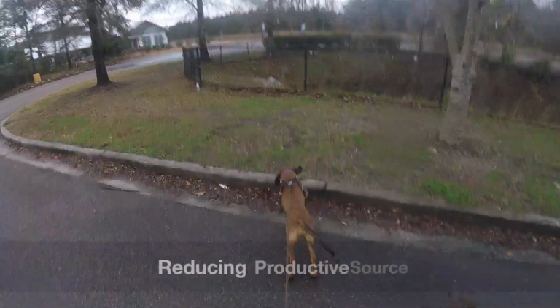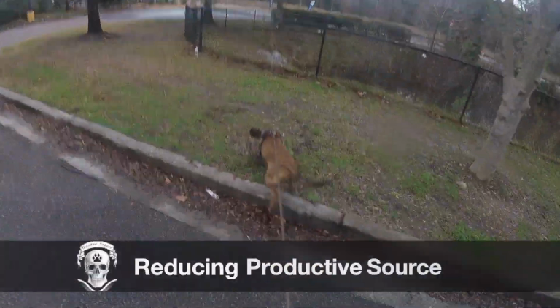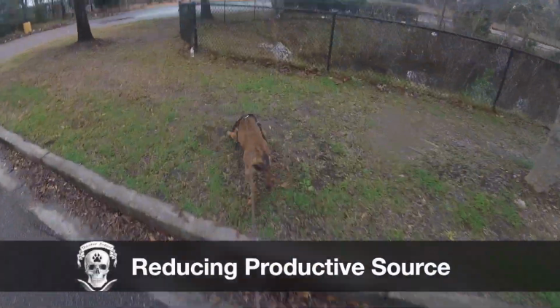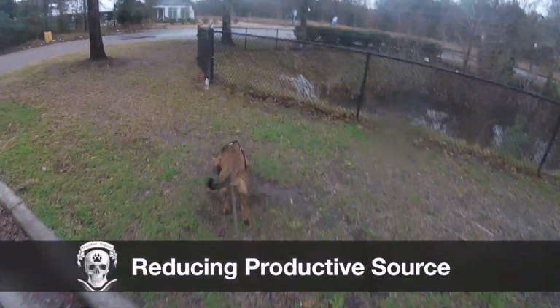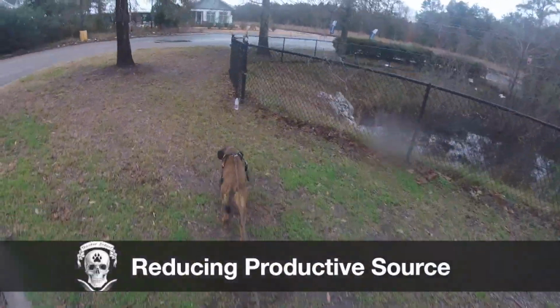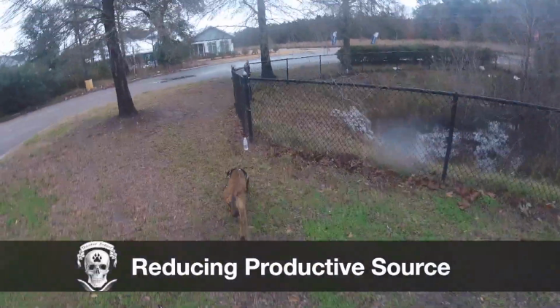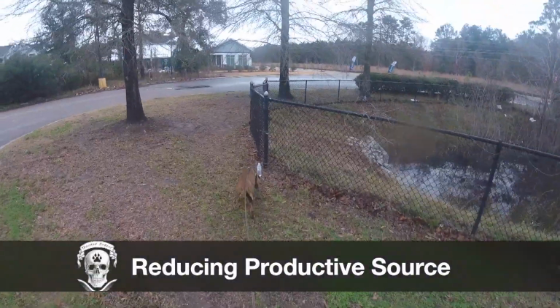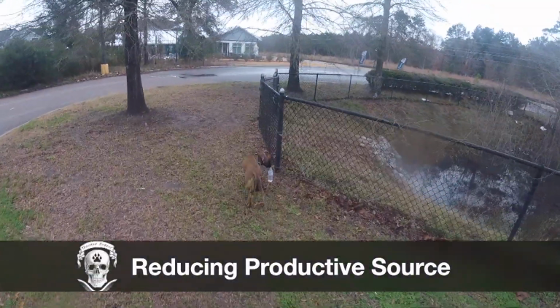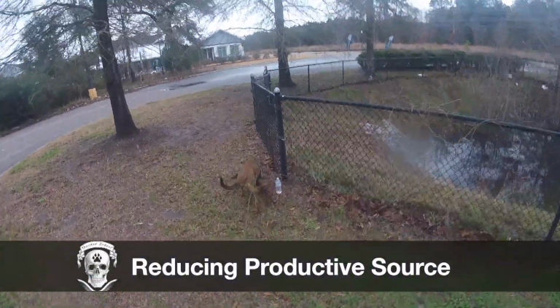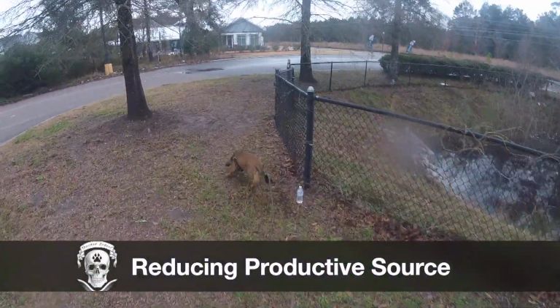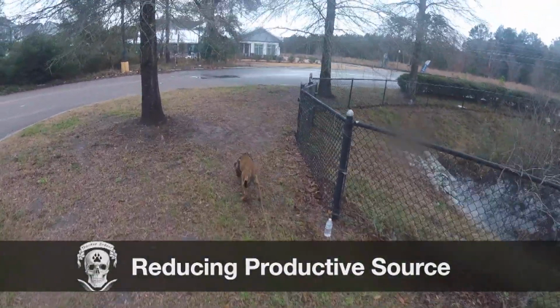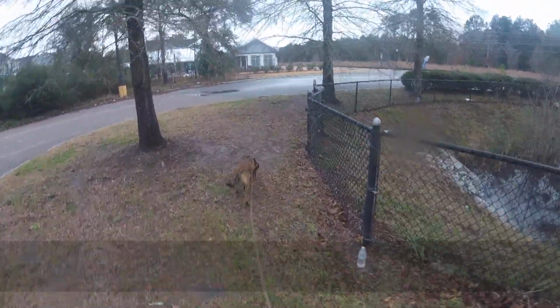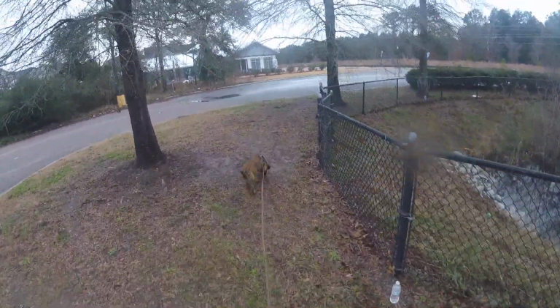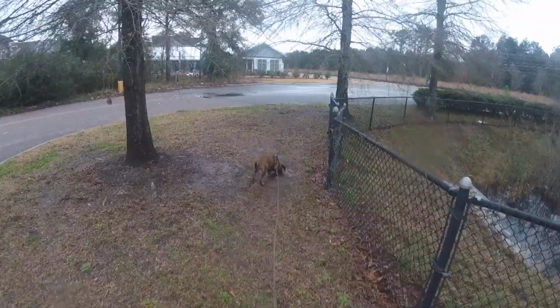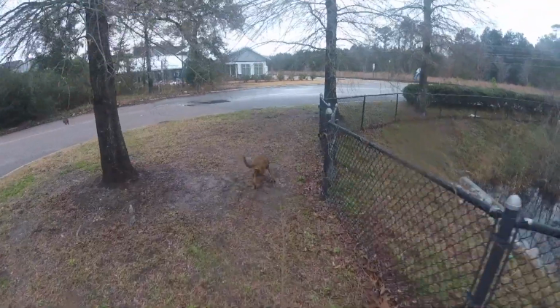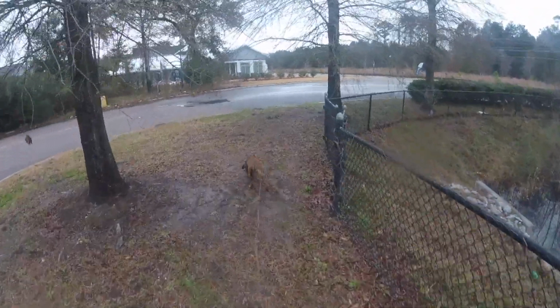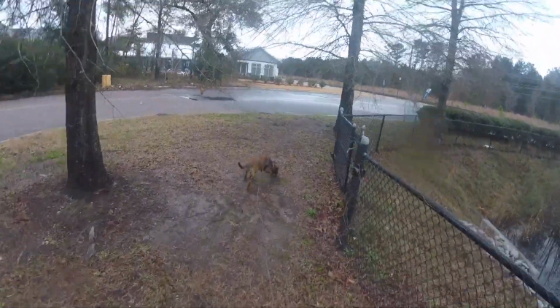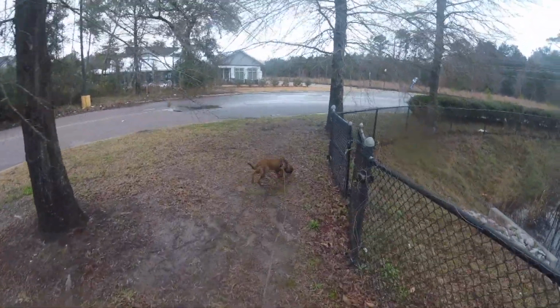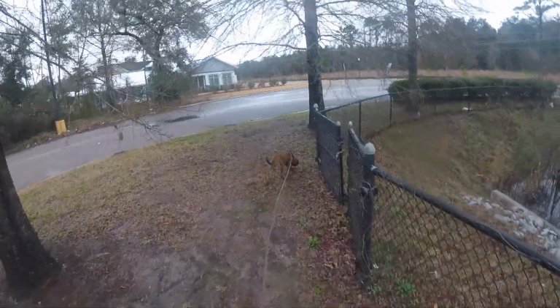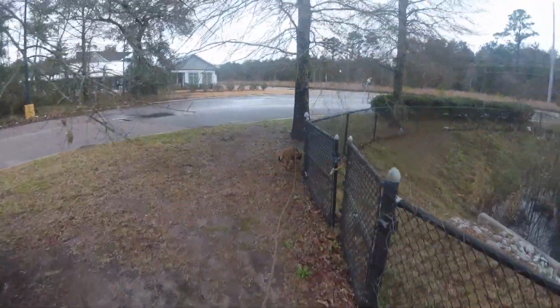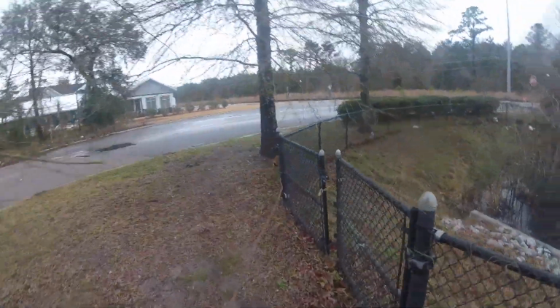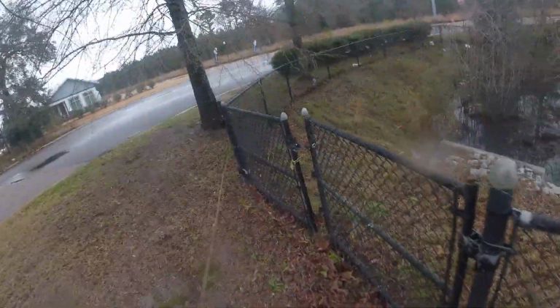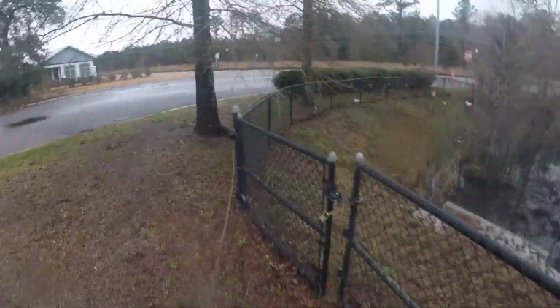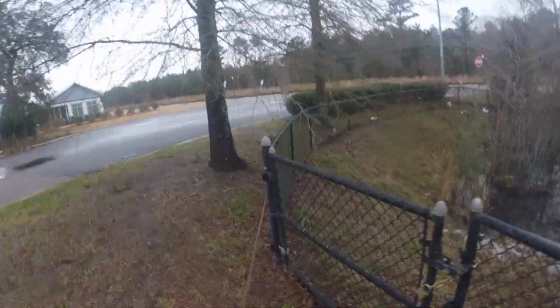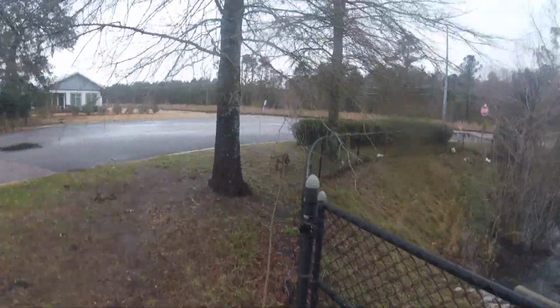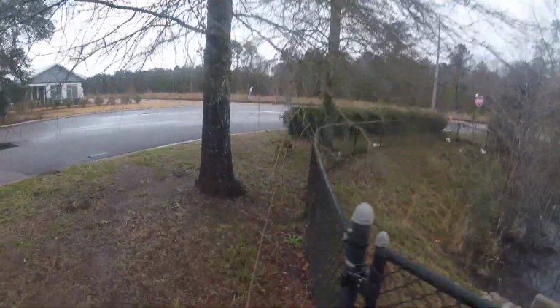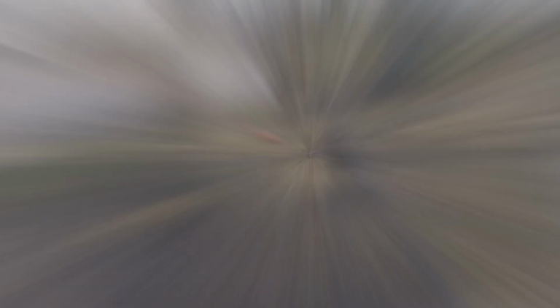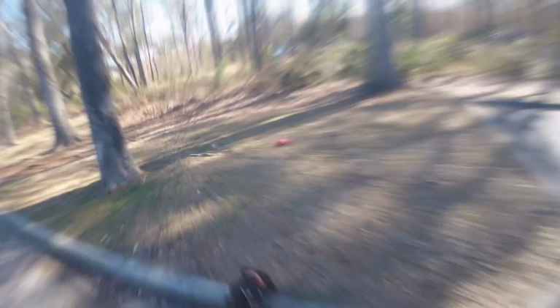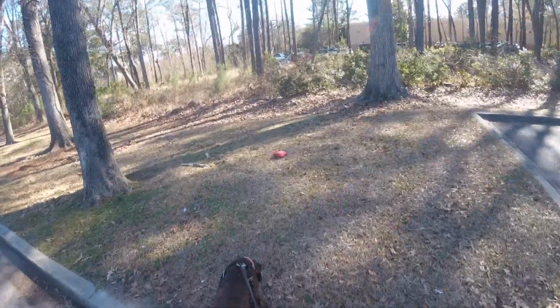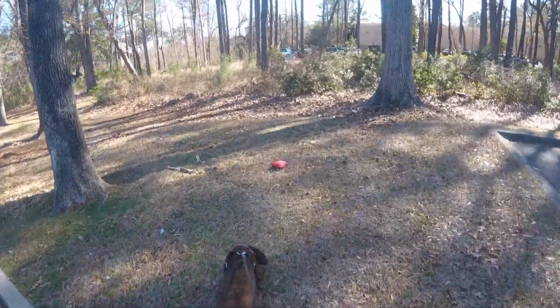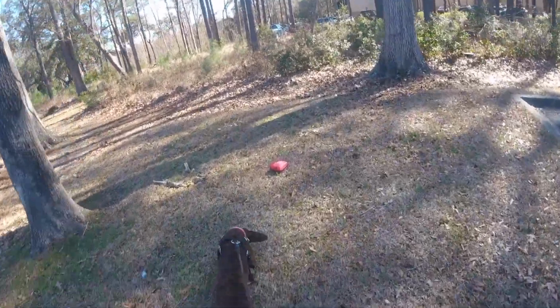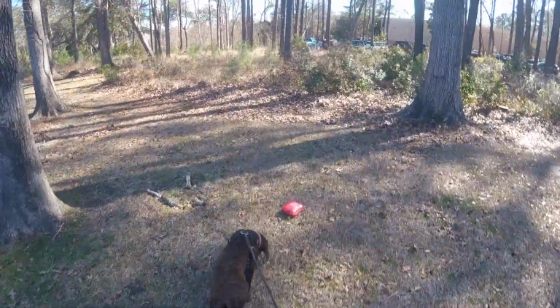Reducing productive source in your trail is nothing more than reducing the vegetation amount, getting a little bit shorter, smaller, lower to the ground — overall just less vegetation.